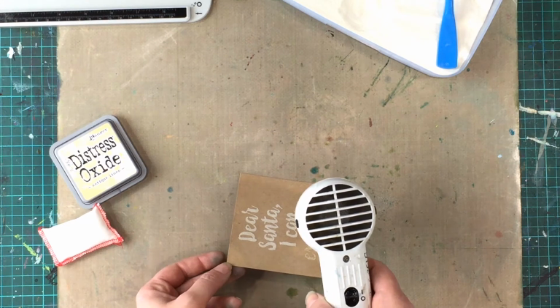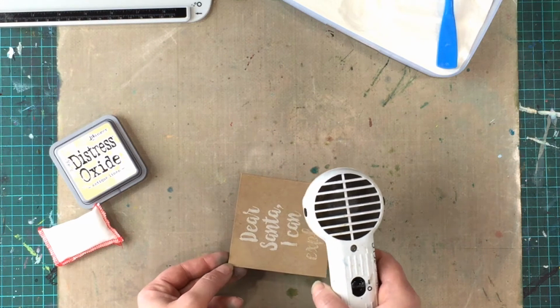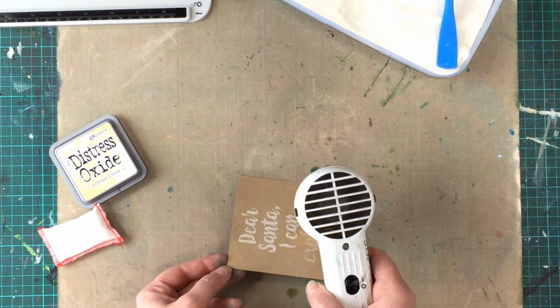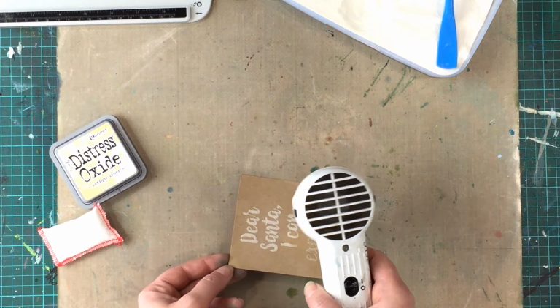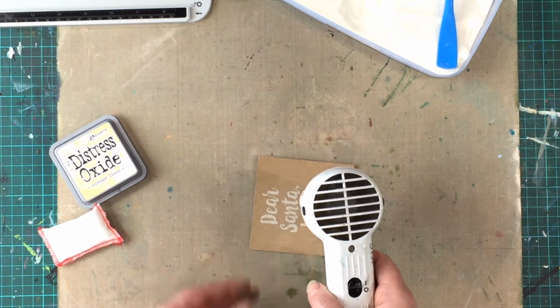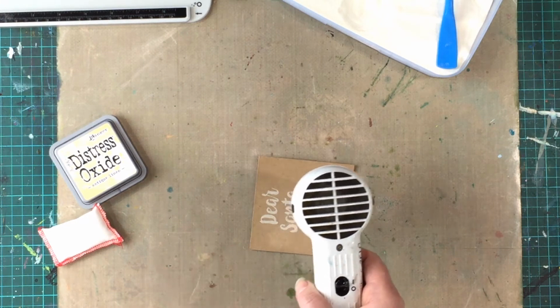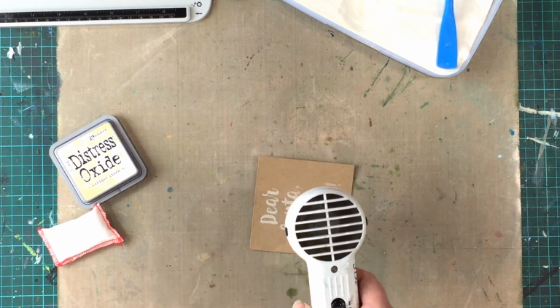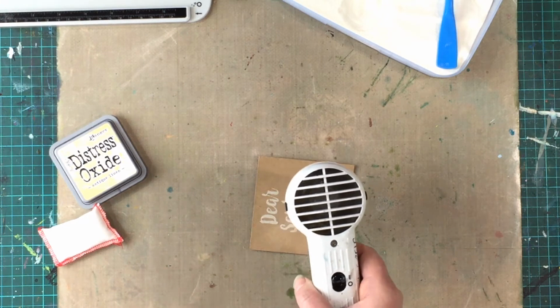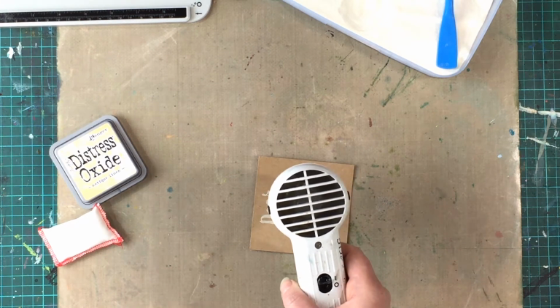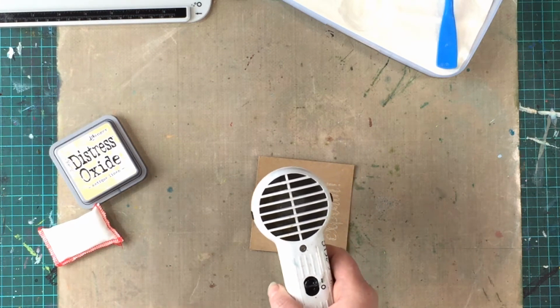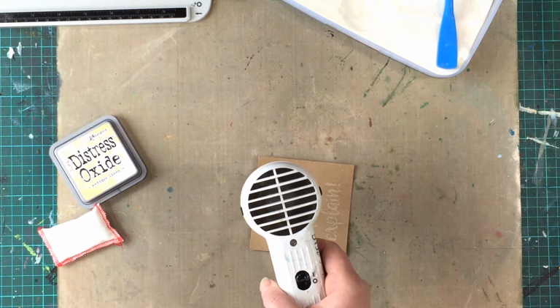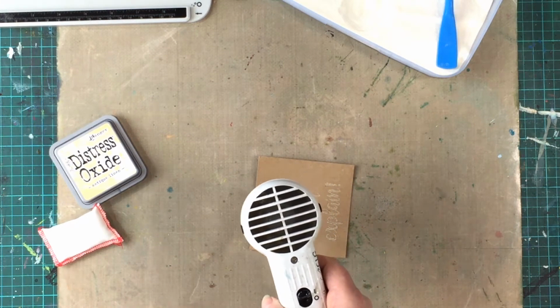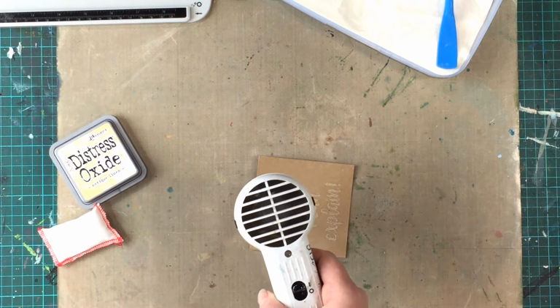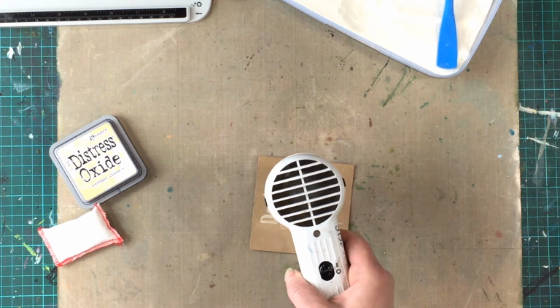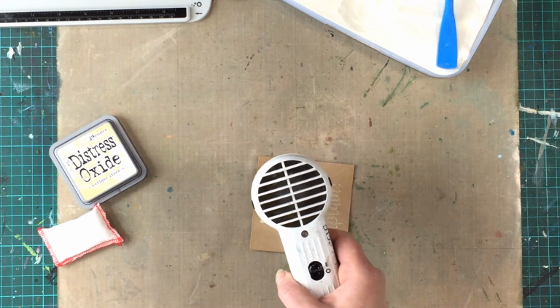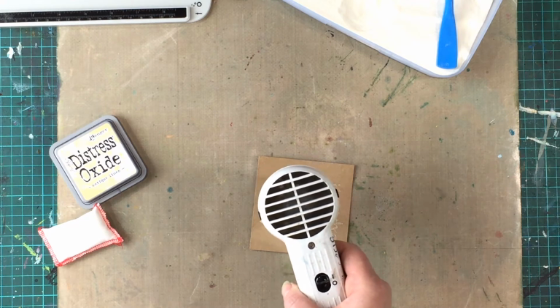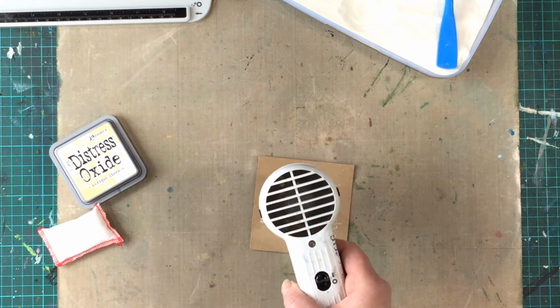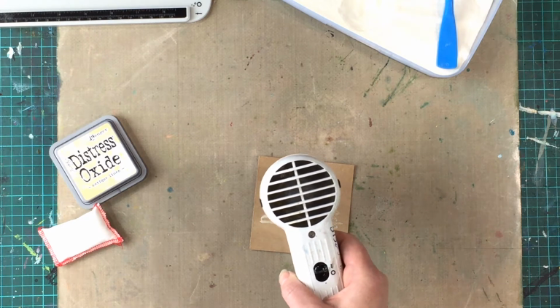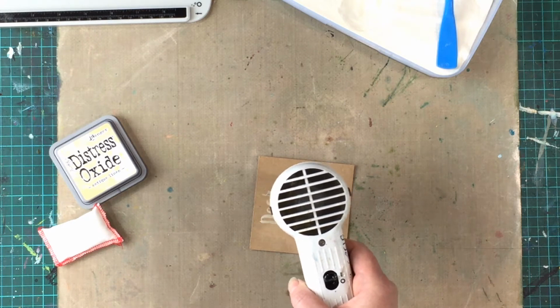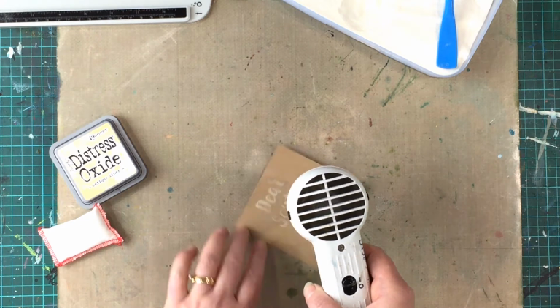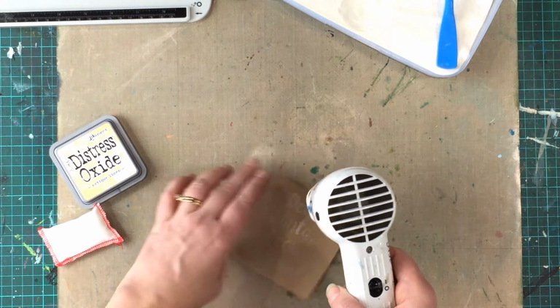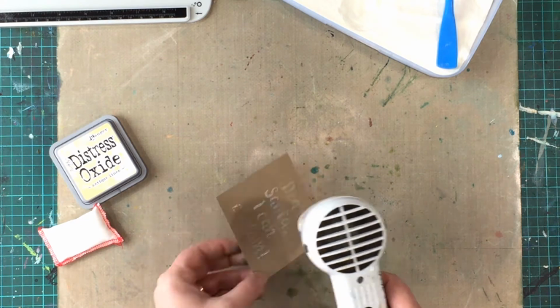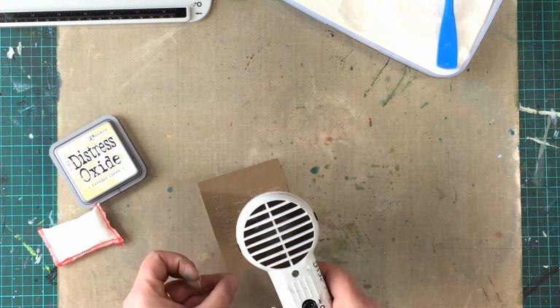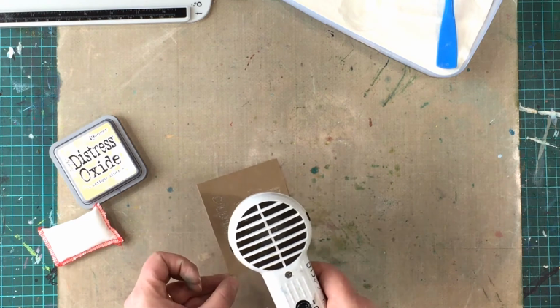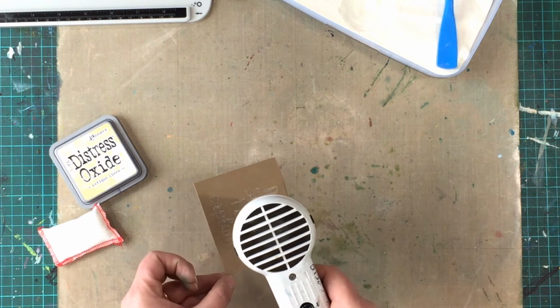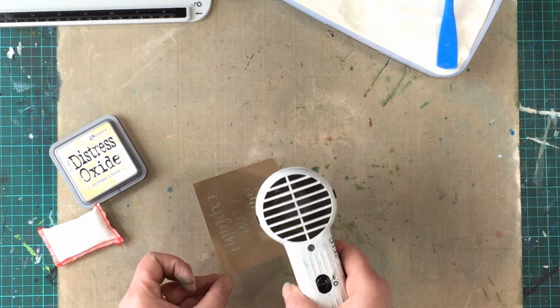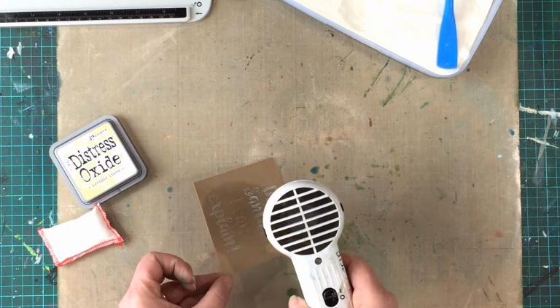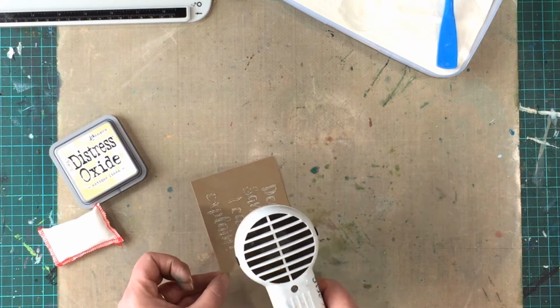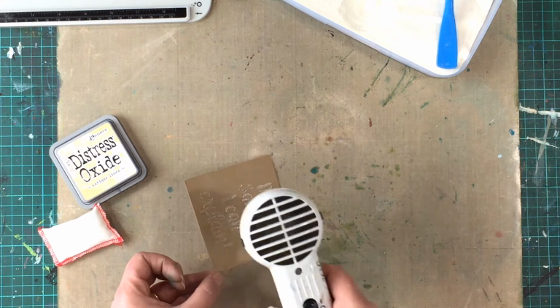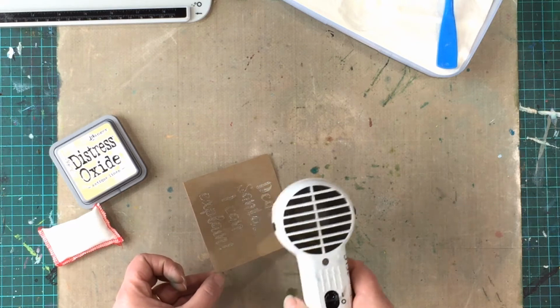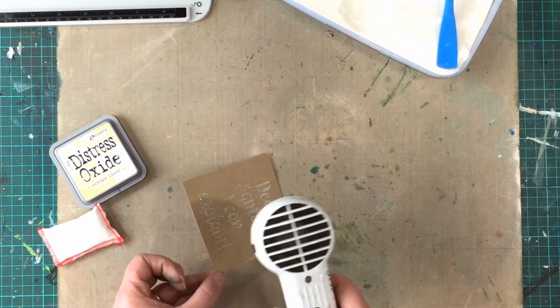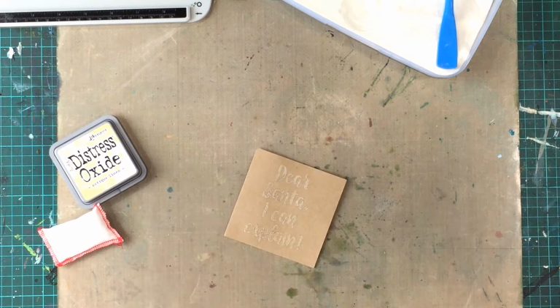Here's my stamped image and I'm using a heat tool to heat the embossing powder, which will make the quote glossy and shiny on the craft cardstock. You can see the words changing to a more clear finish as the powder melts and sets.